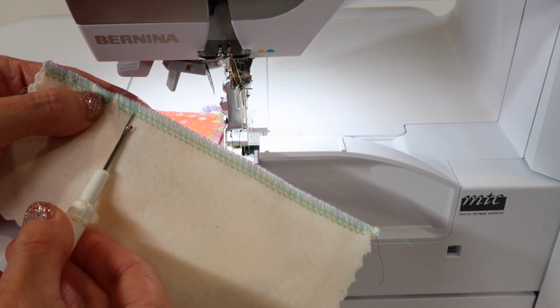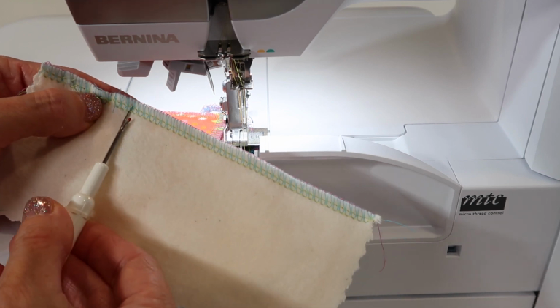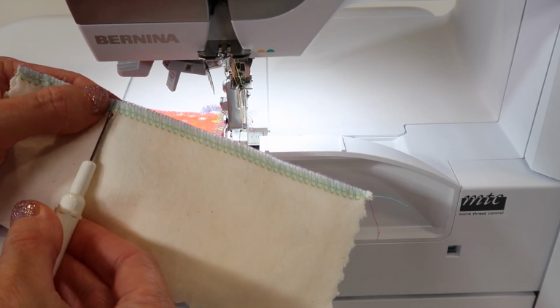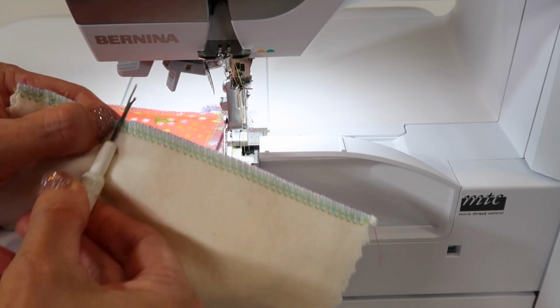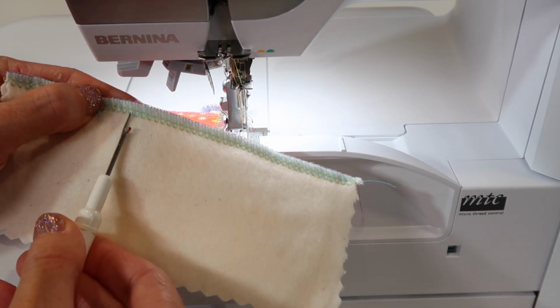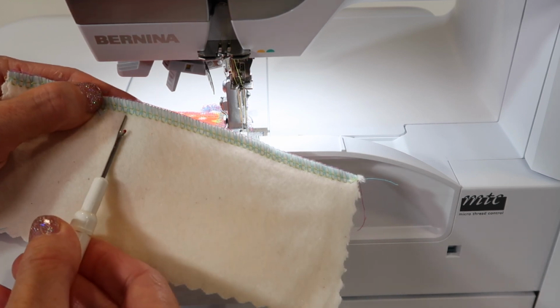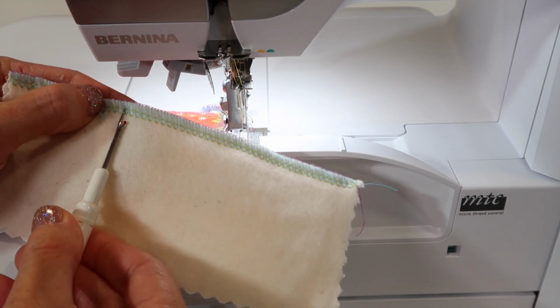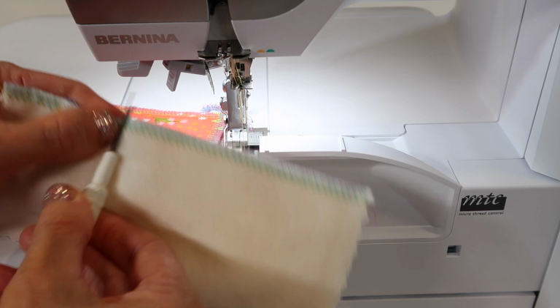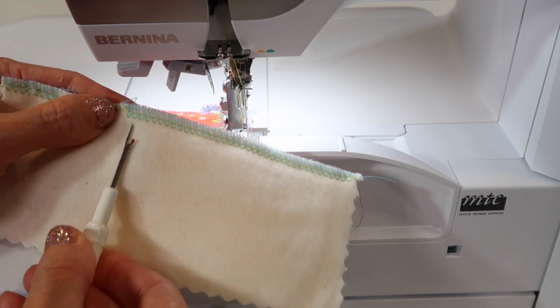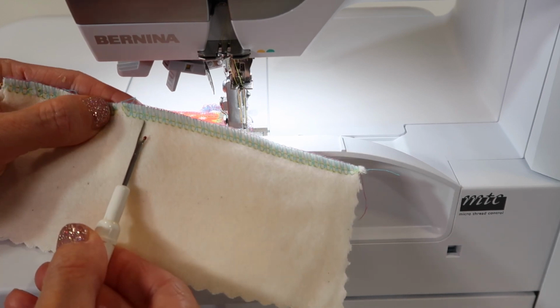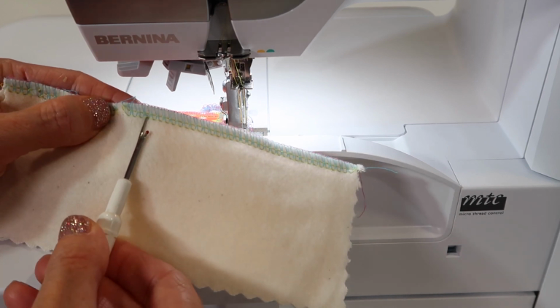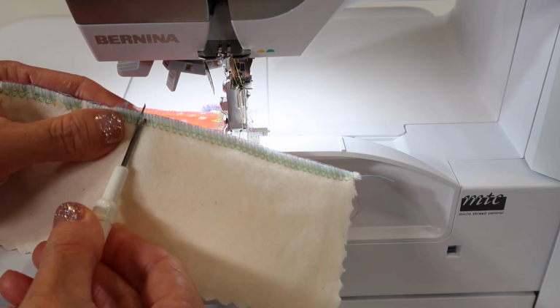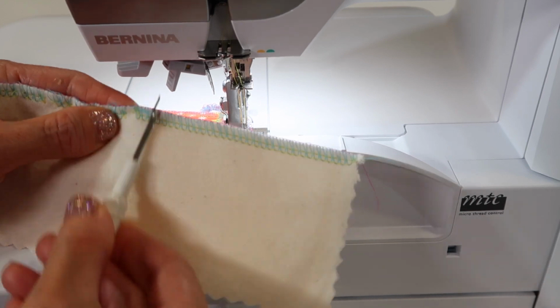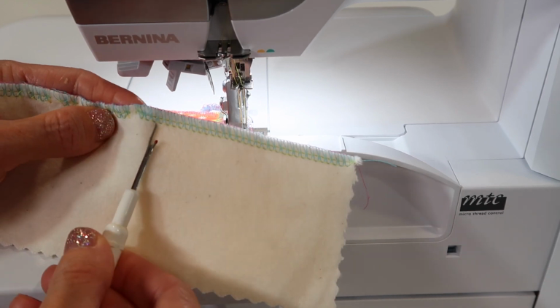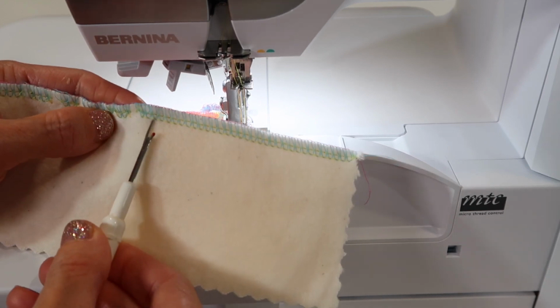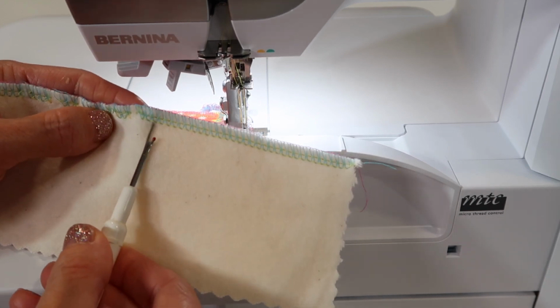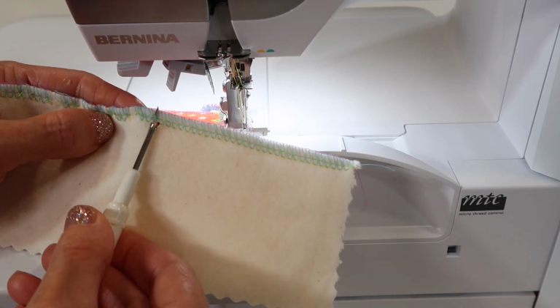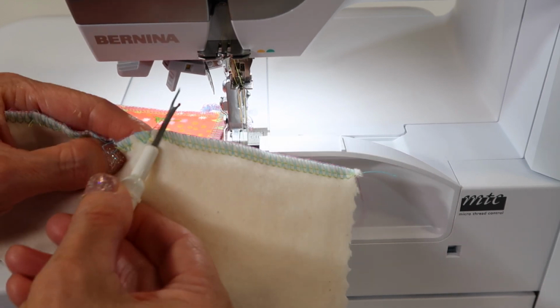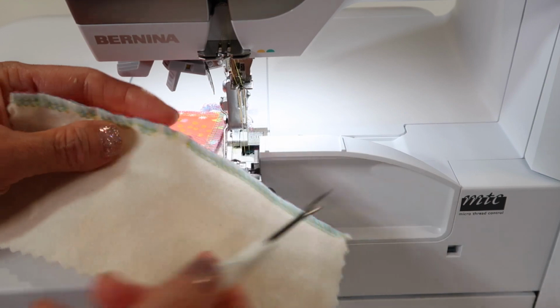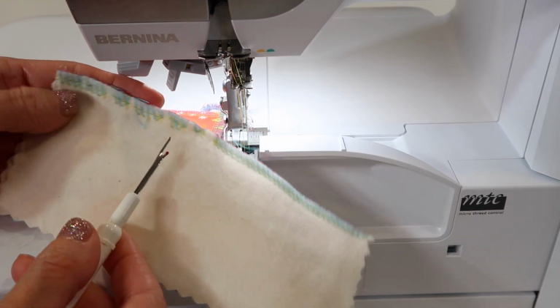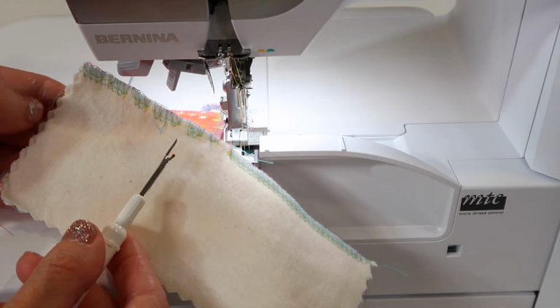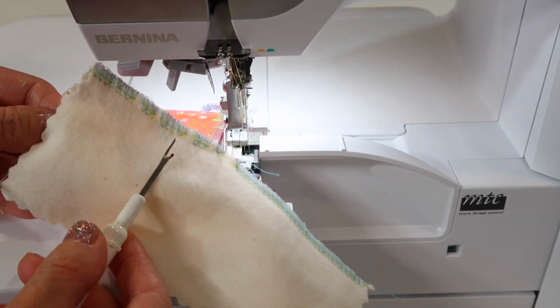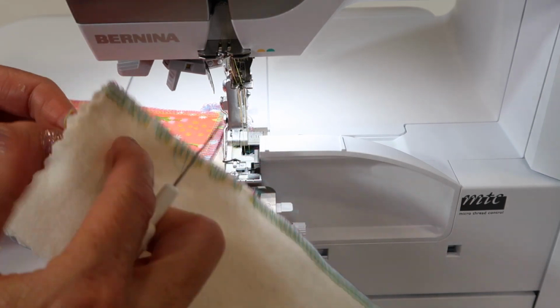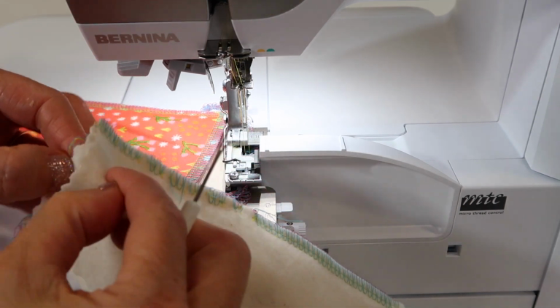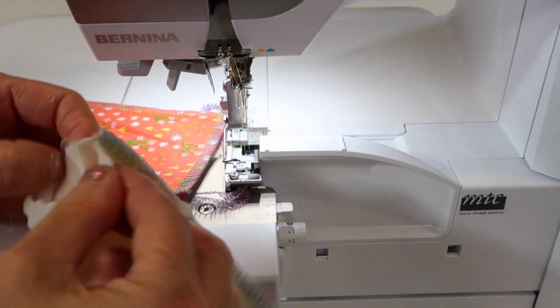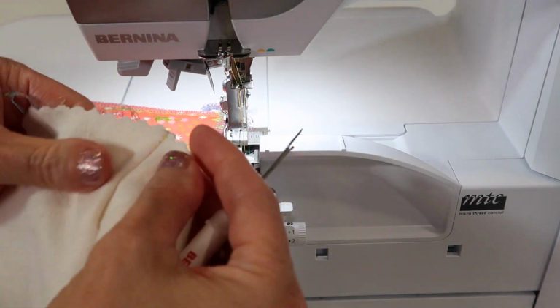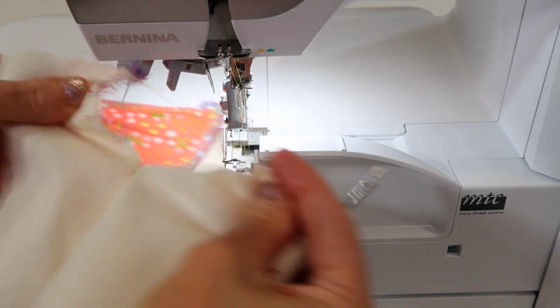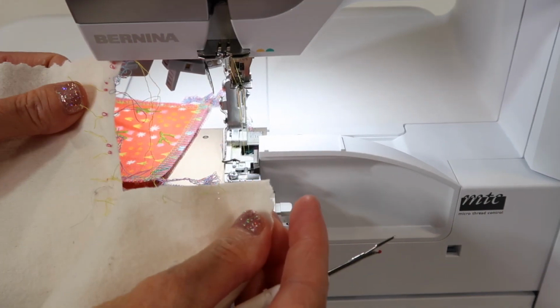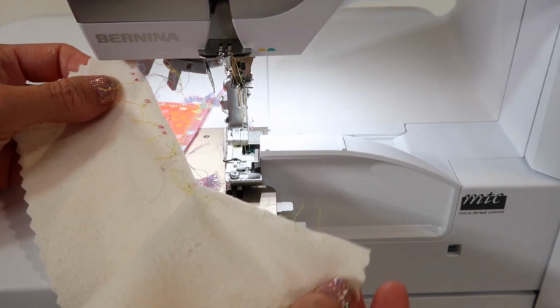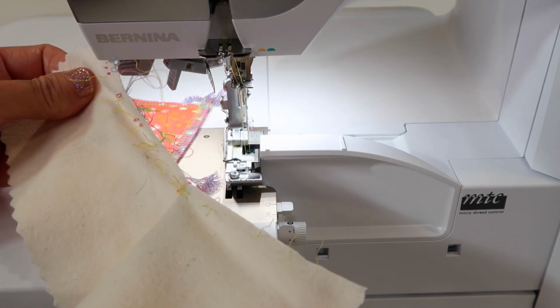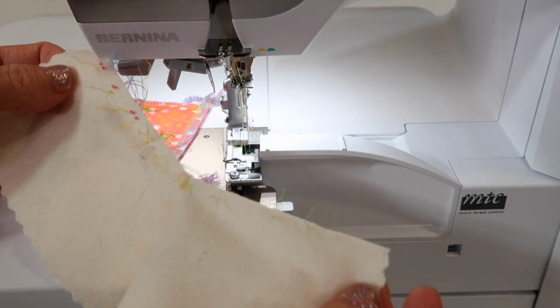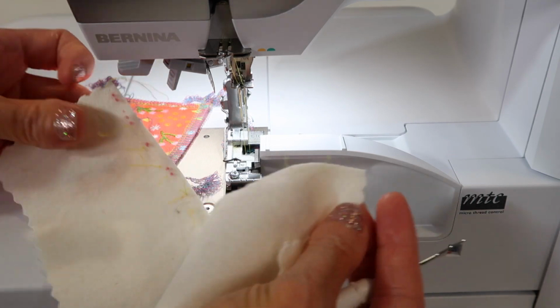Once you have broken those stitches or cut them, the looper threads are going to just unravel. Let's just go to about like so, and then as we open this up, you're going to notice that everything just comes apart.